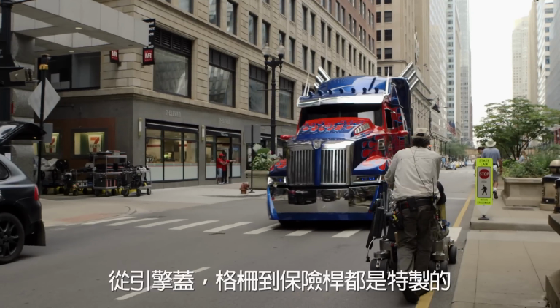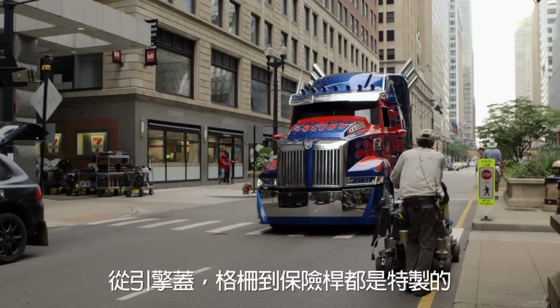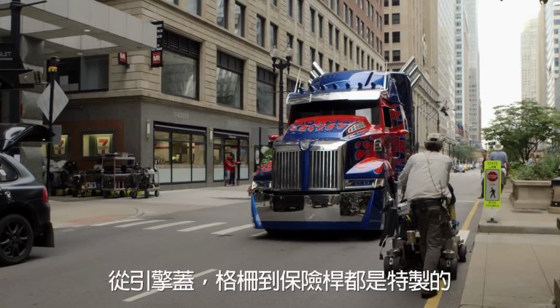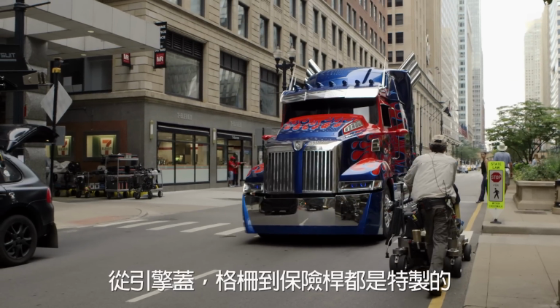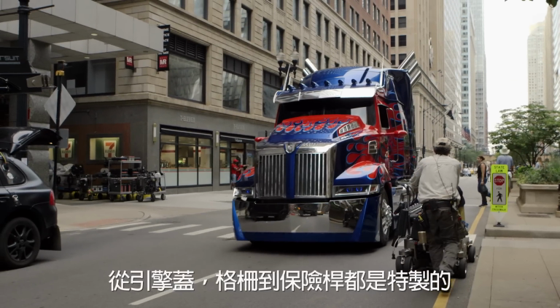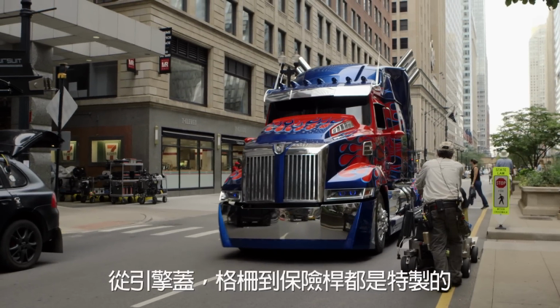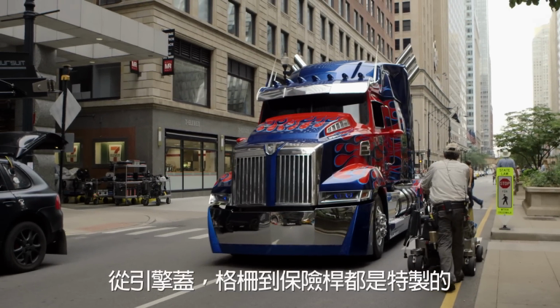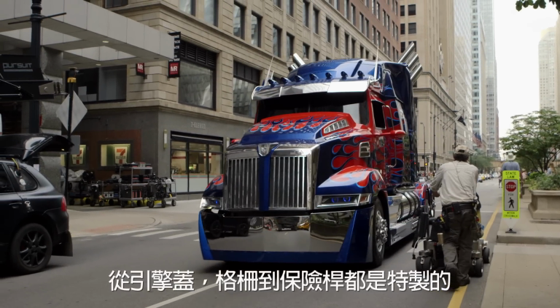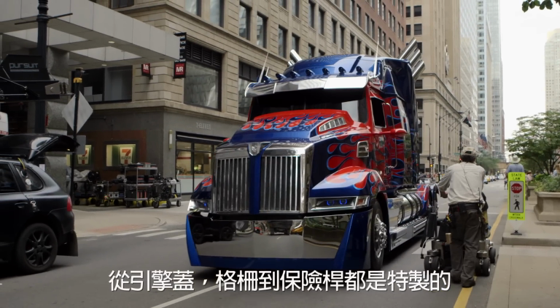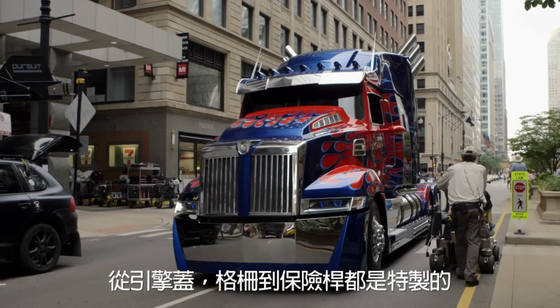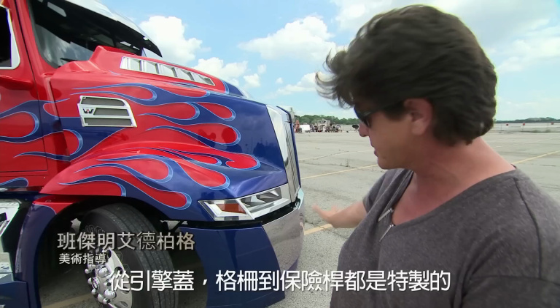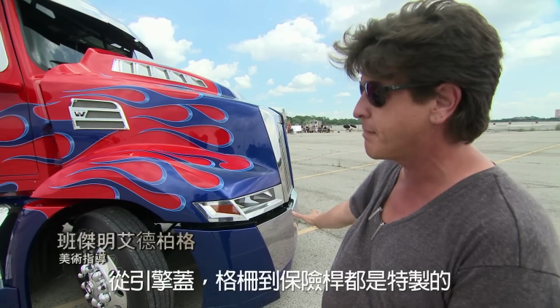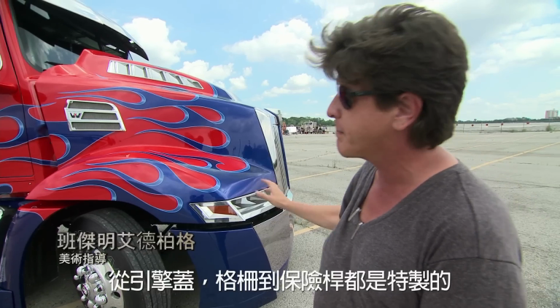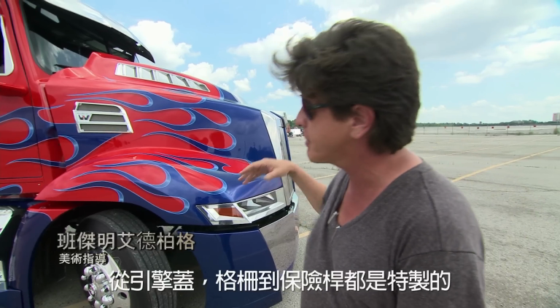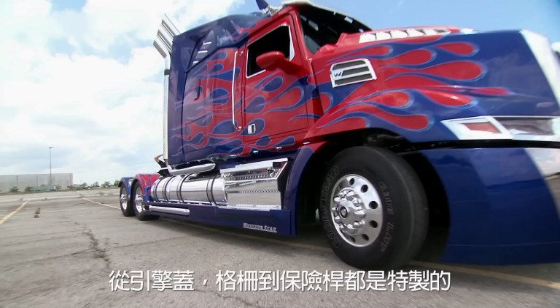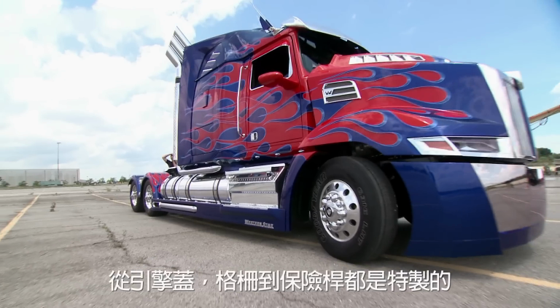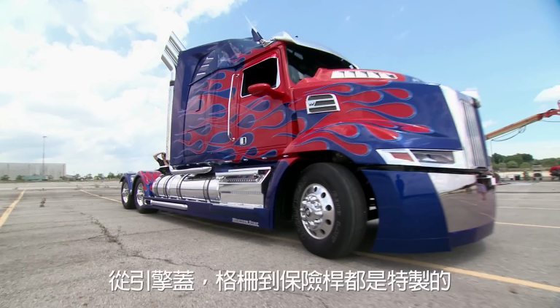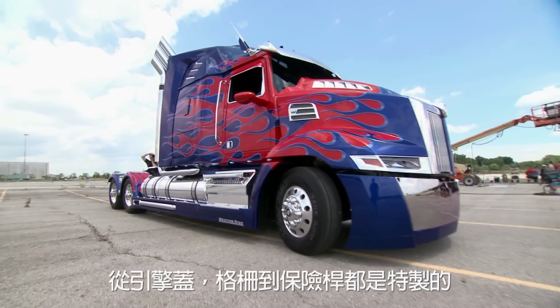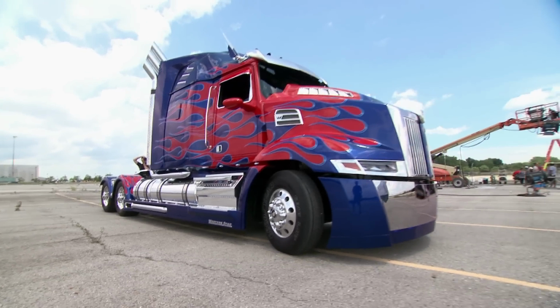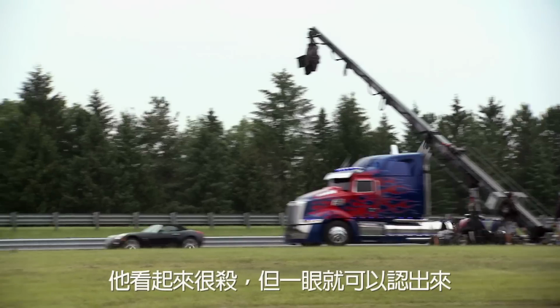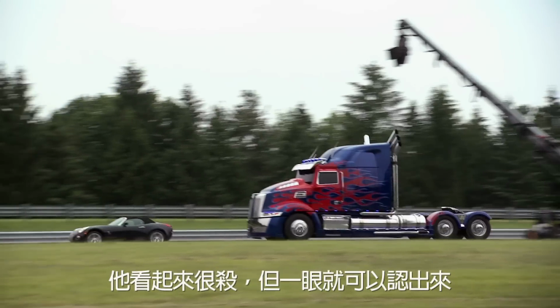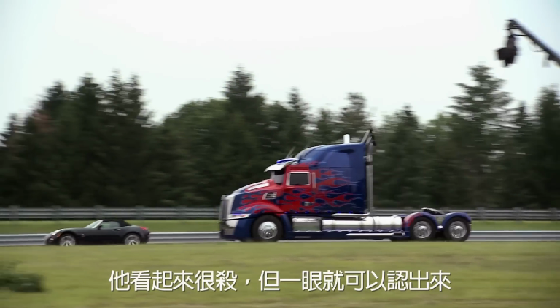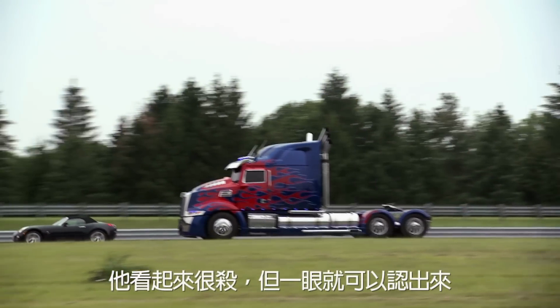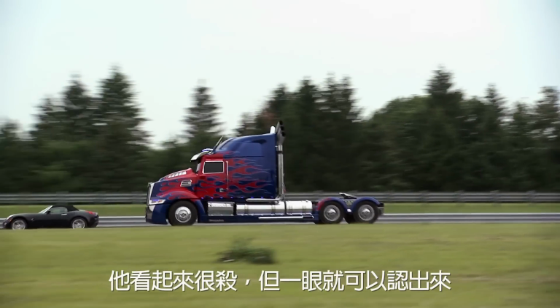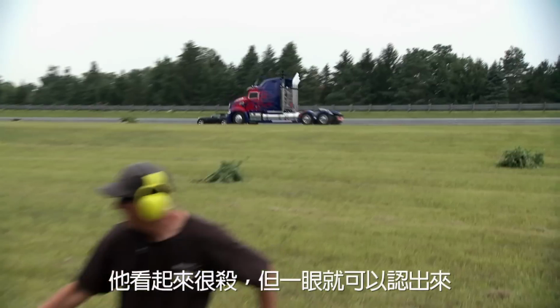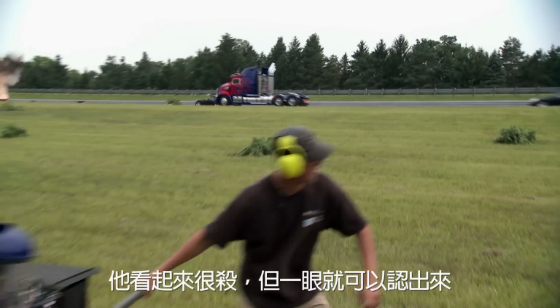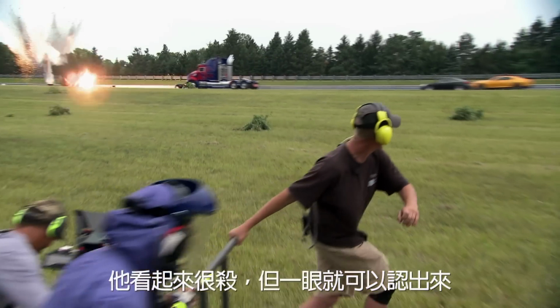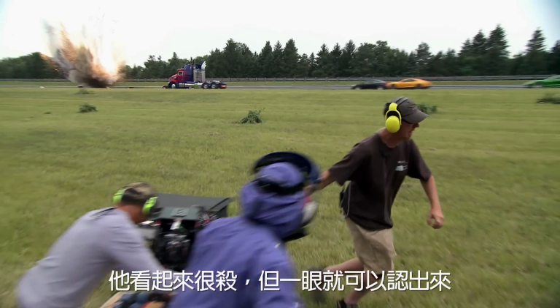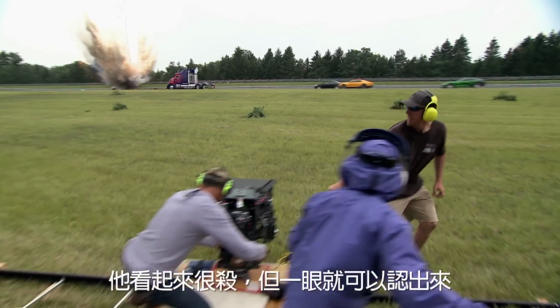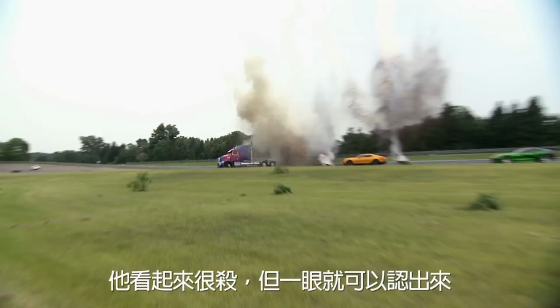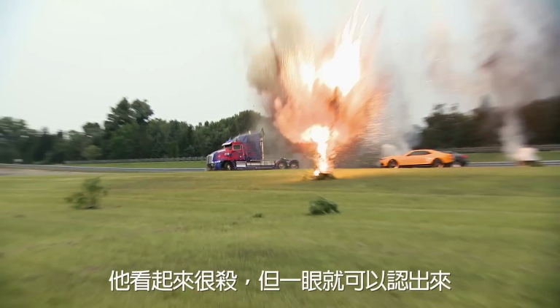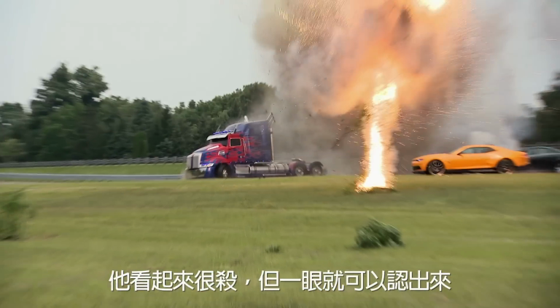Everything you're seeing from the hood to the grille to the bumper is all custom. It makes it a very mean but also very recognizable character.